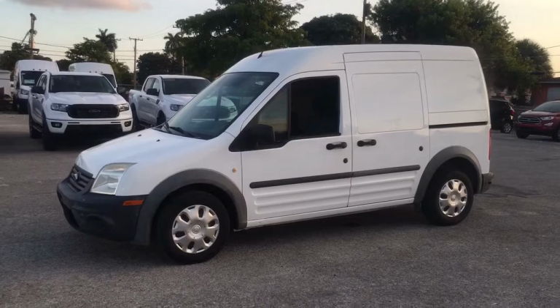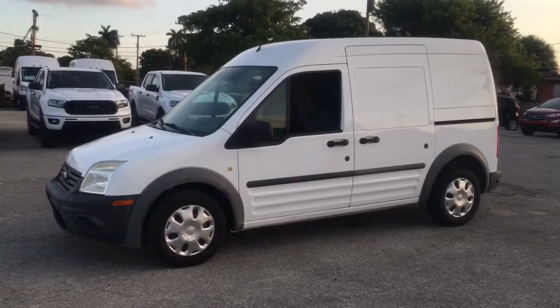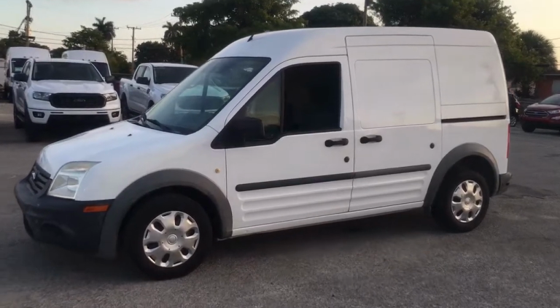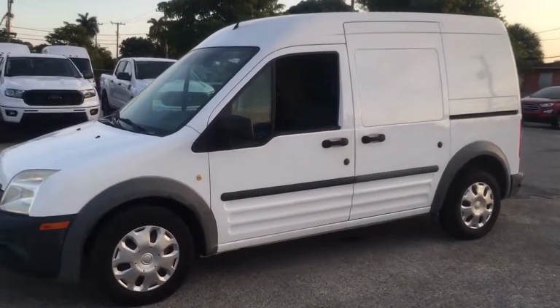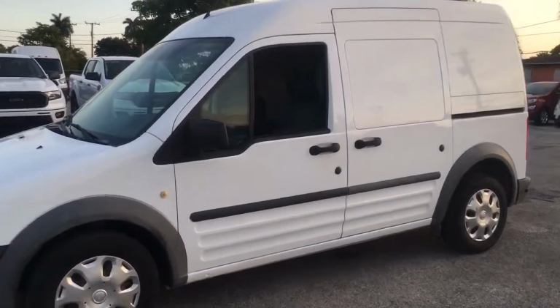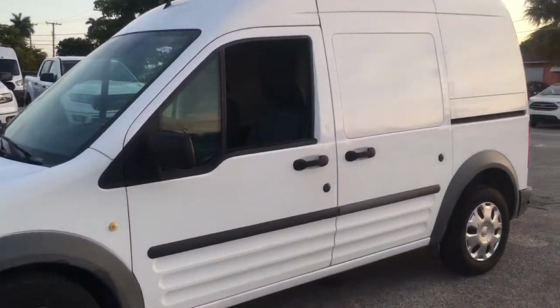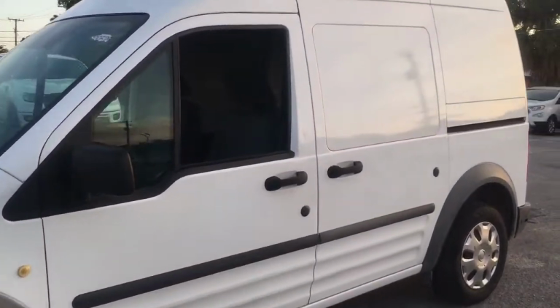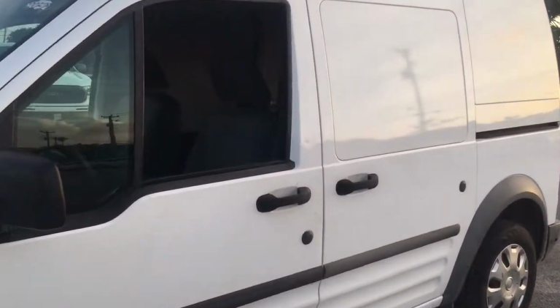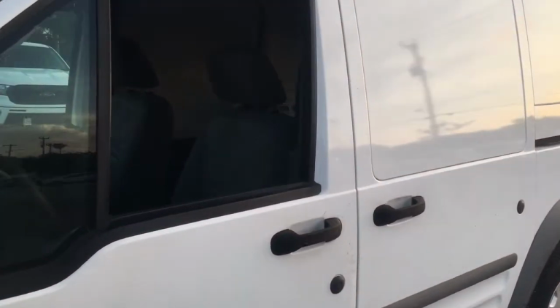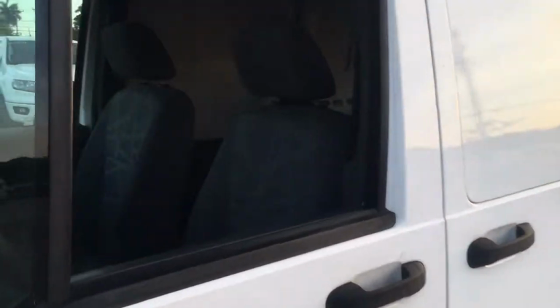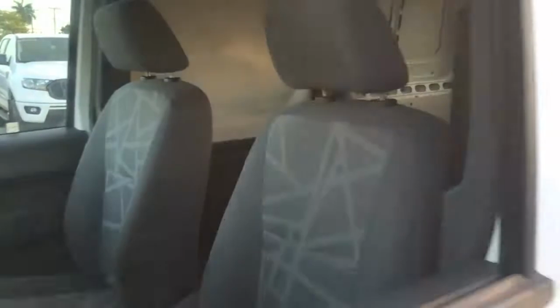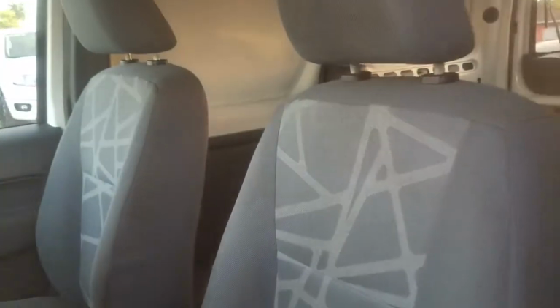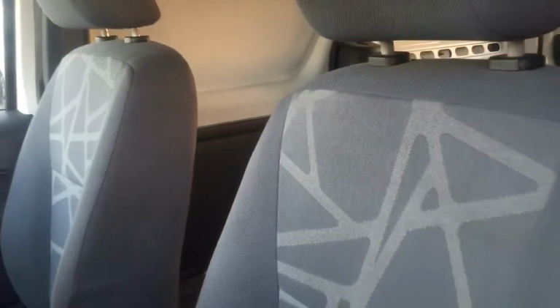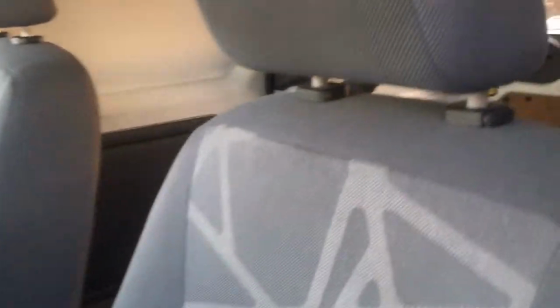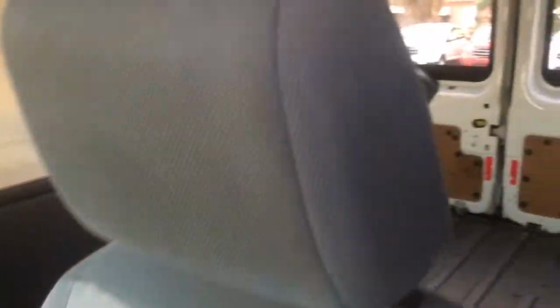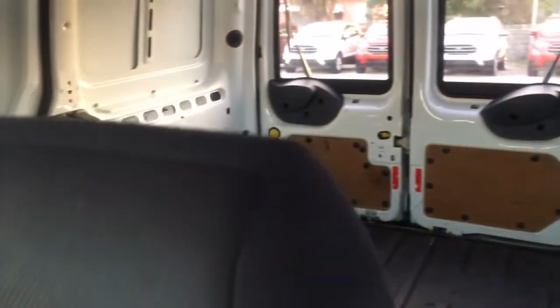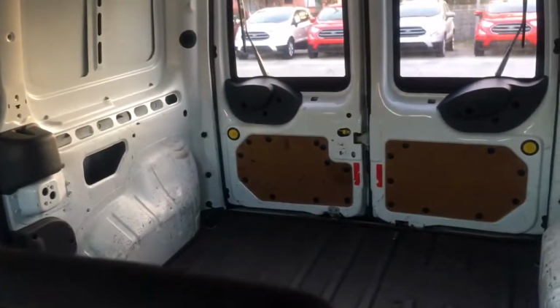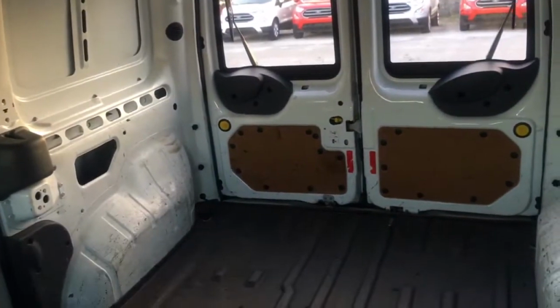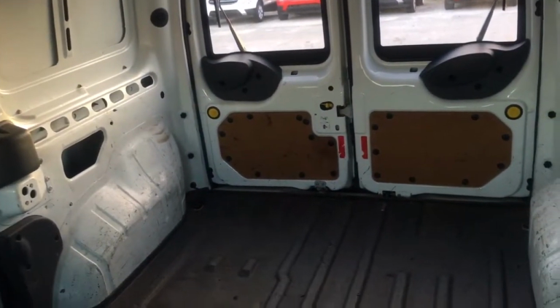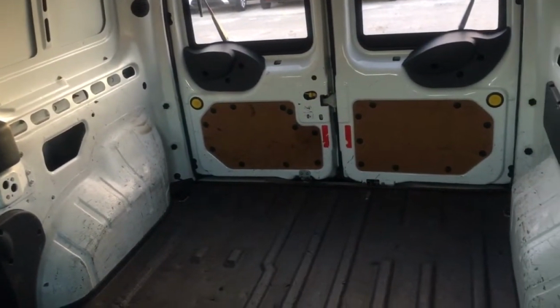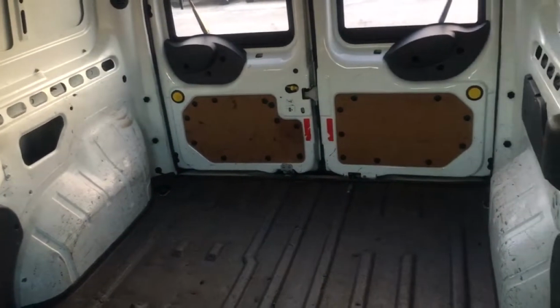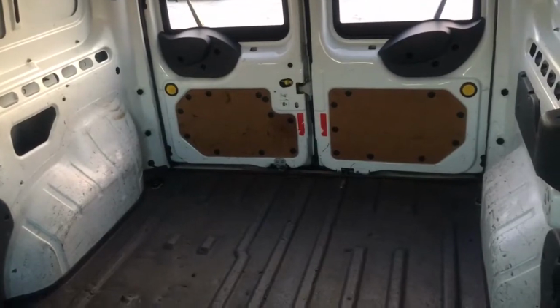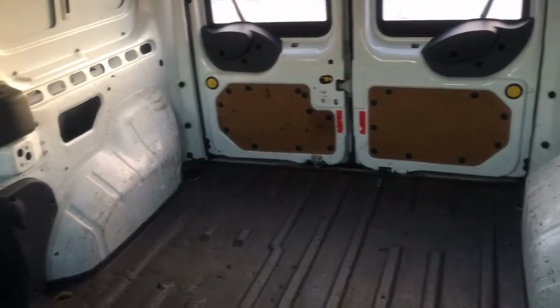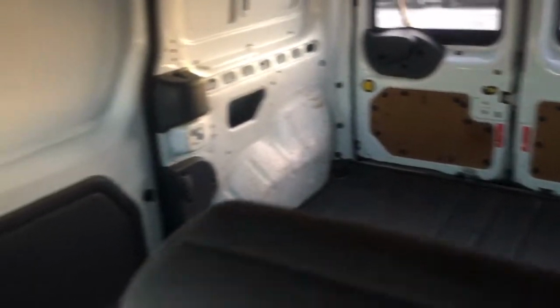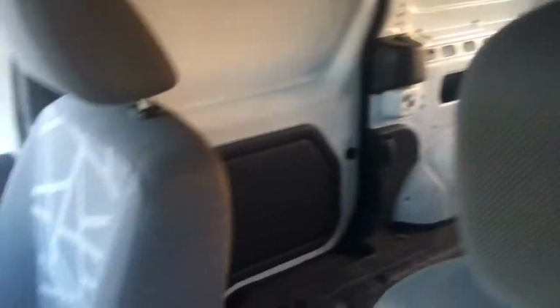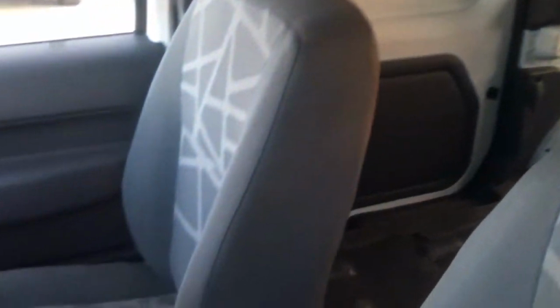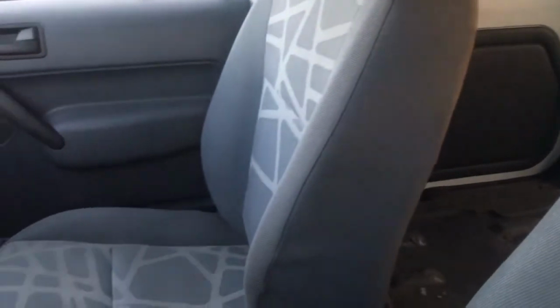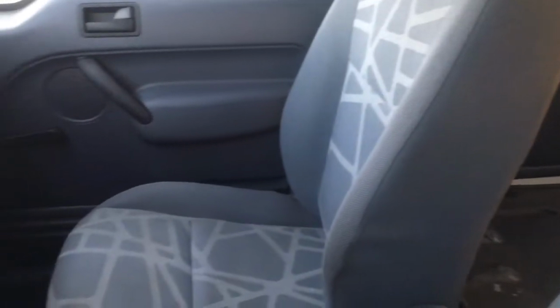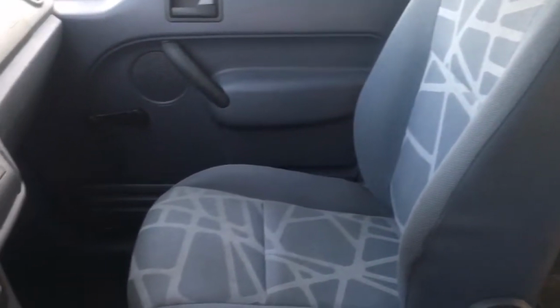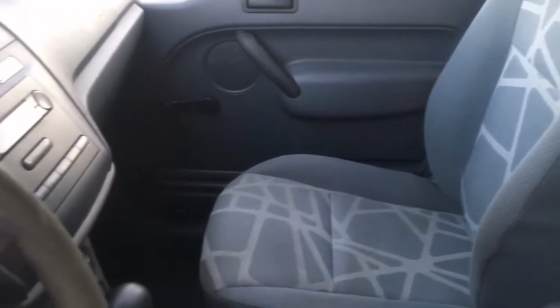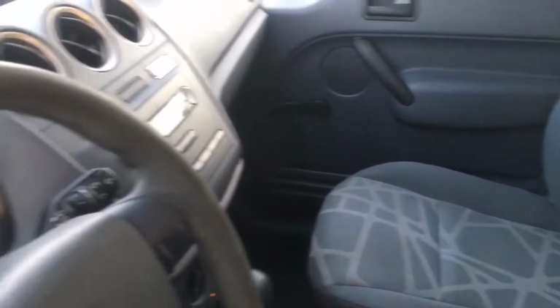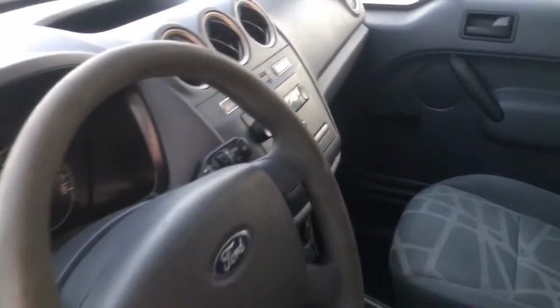Here's a Ford Transit Connect commercial — the comfortable and convenient small van that's ideal for use in urban settings. Whether your business is moving people or cargo, this vehicle offers the flexibility and maneuverability your business needs to optimize service and productivity.